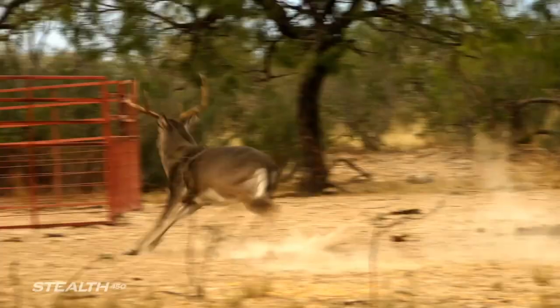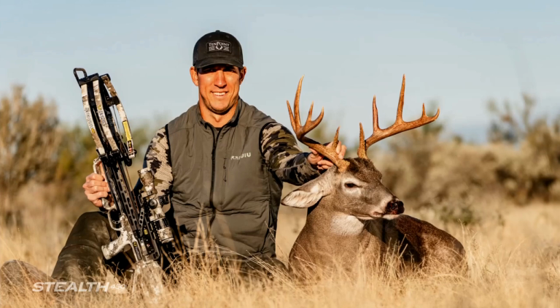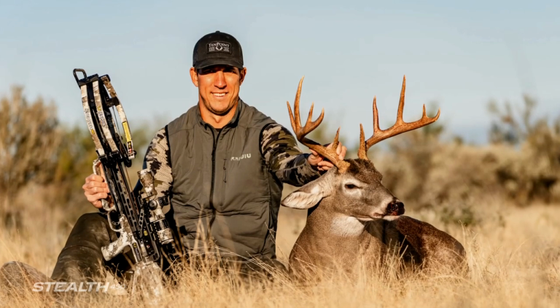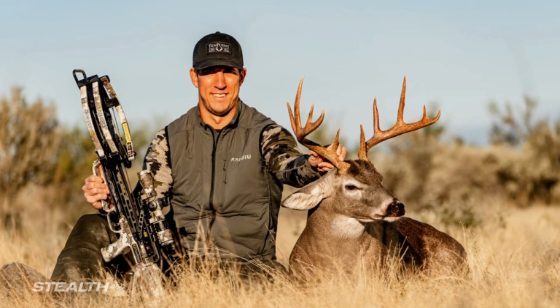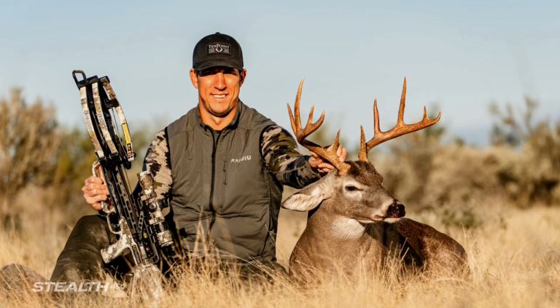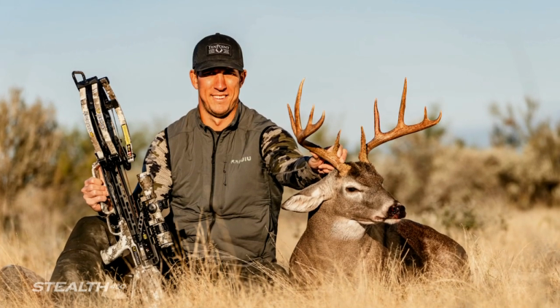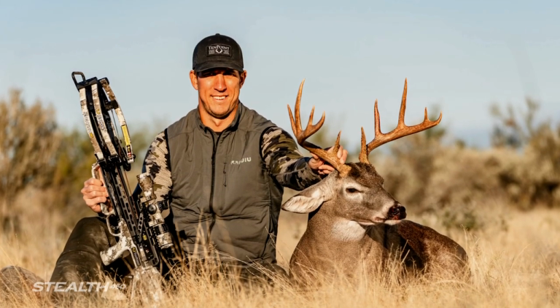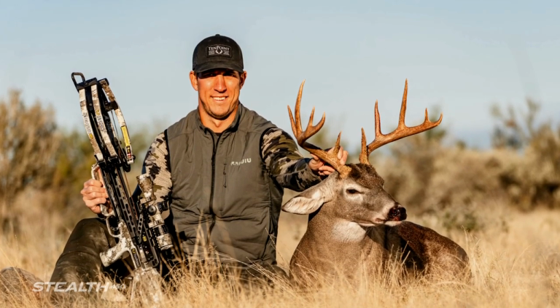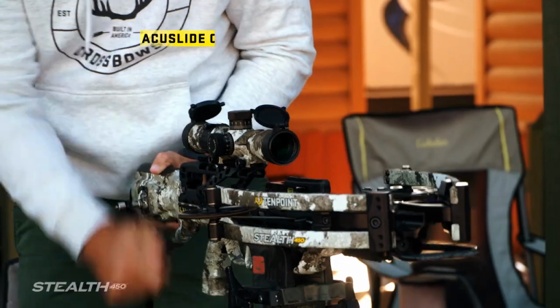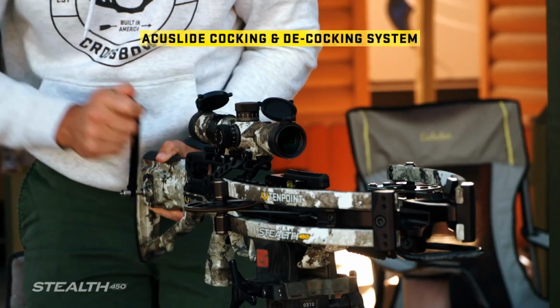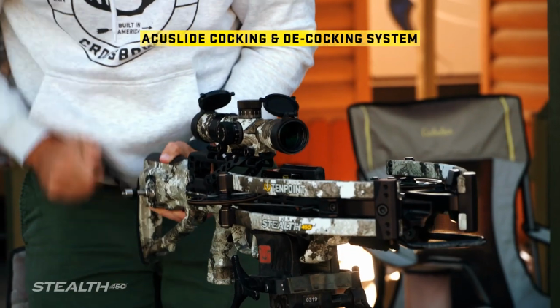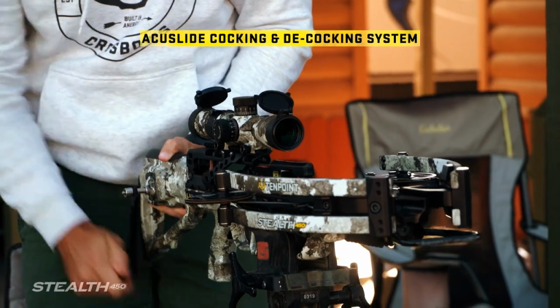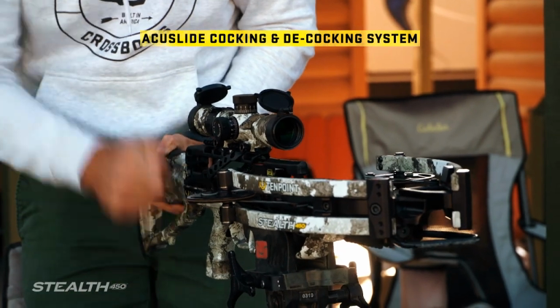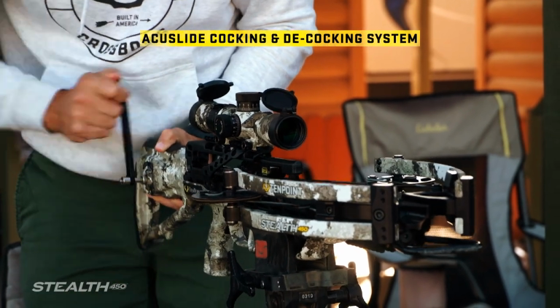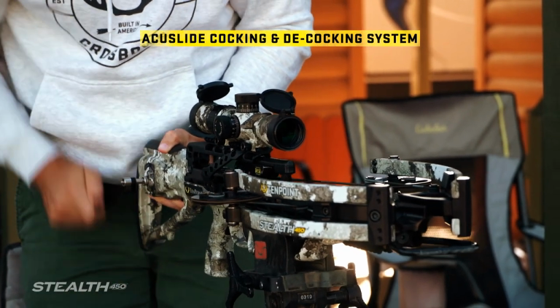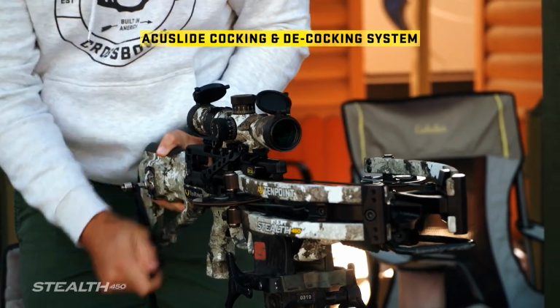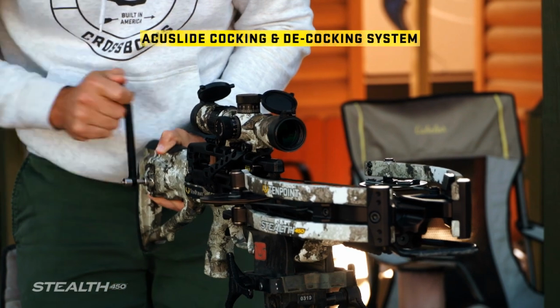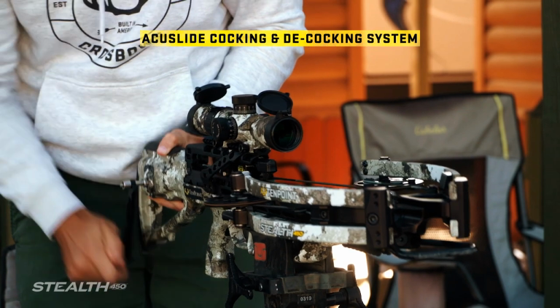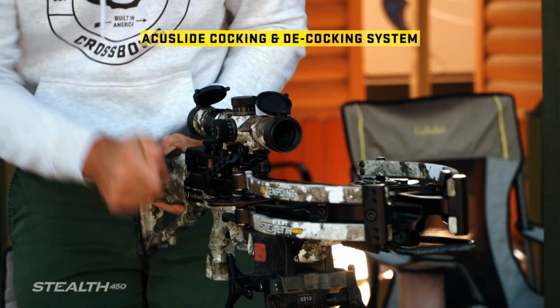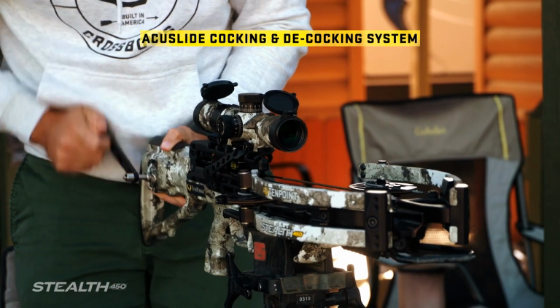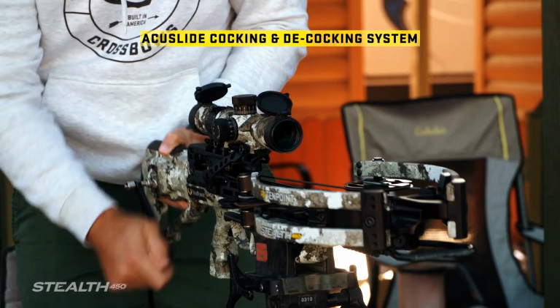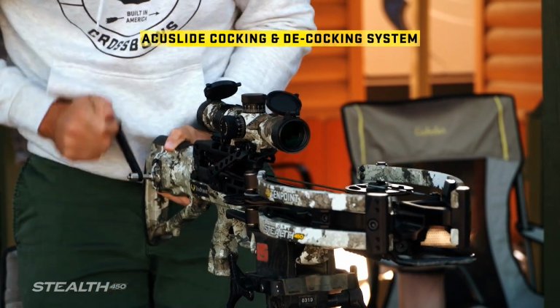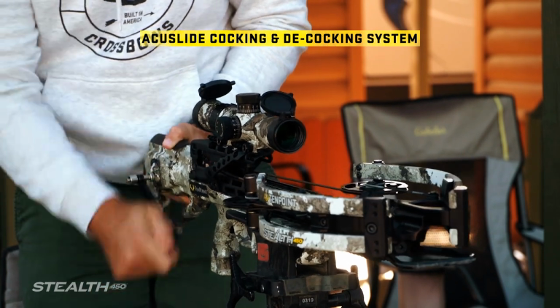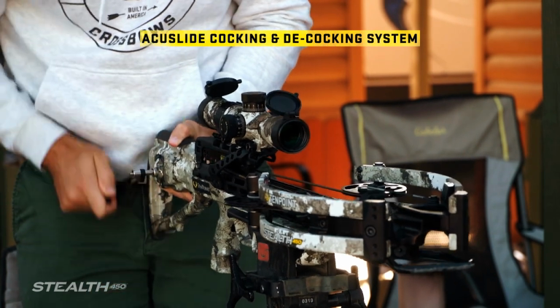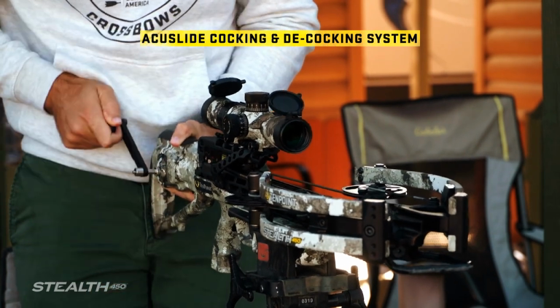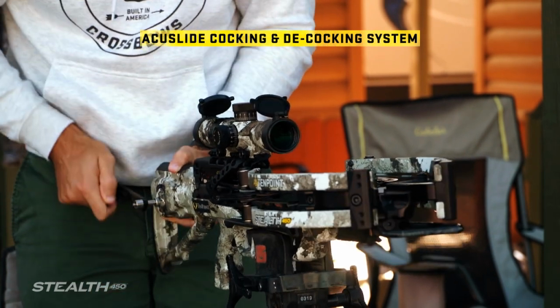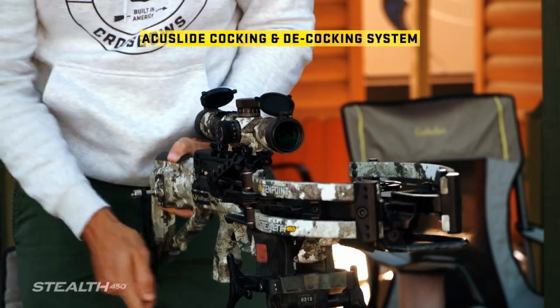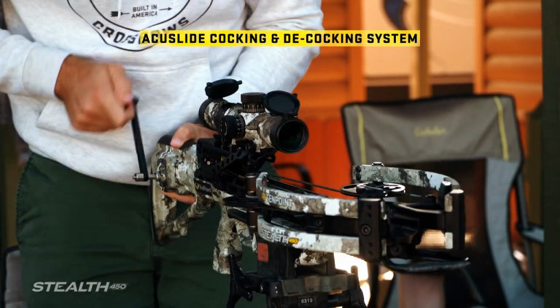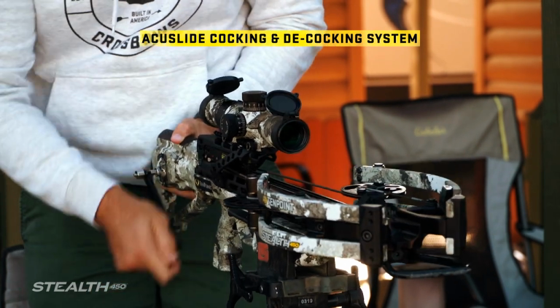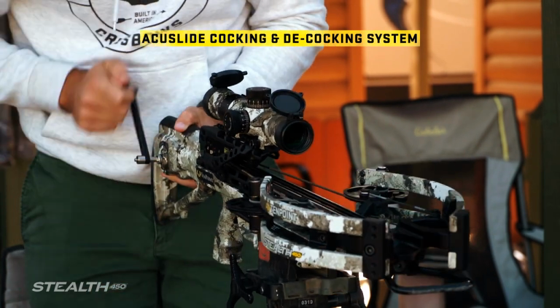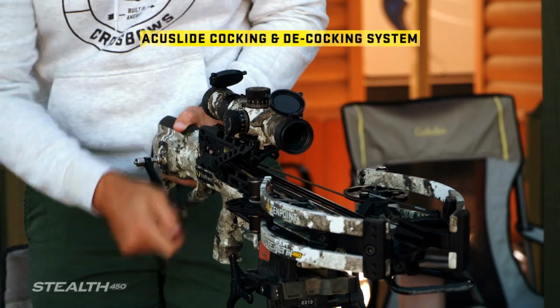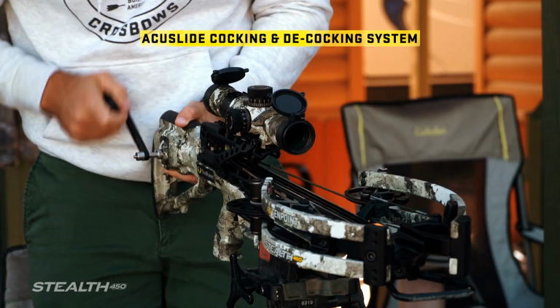"That's the biggest deer that I've taken a shot on." The patented AccuSlide cocking and decocking system features the auto-brake gear system that separates 10-Point from all other decocking crossbows on the market.